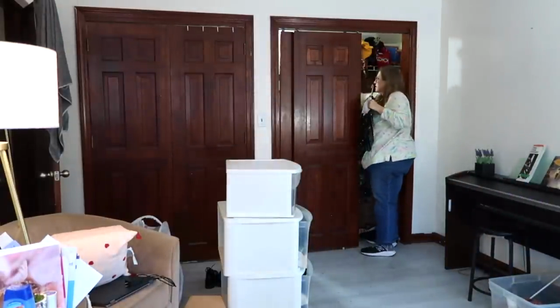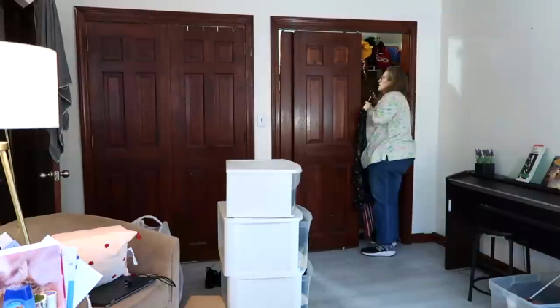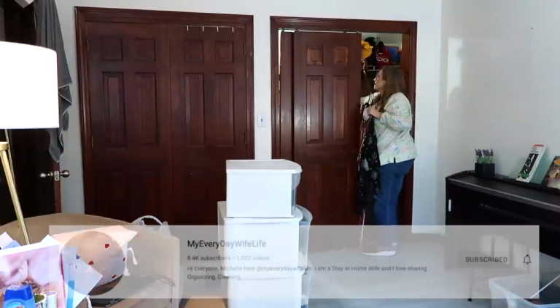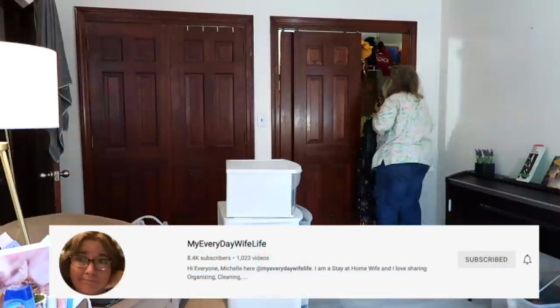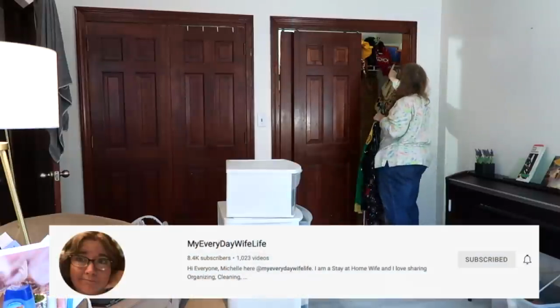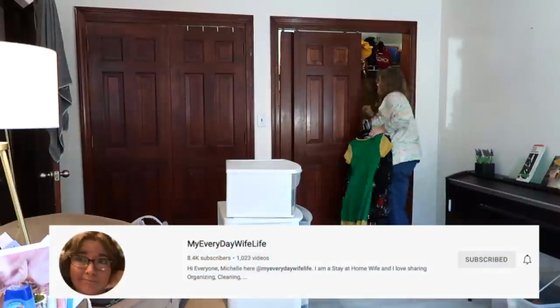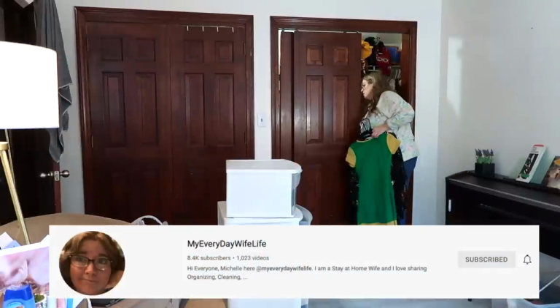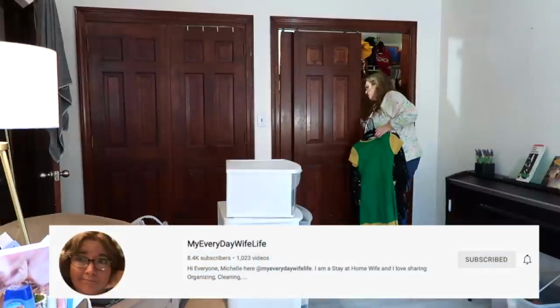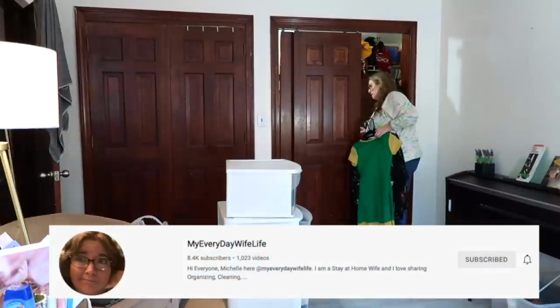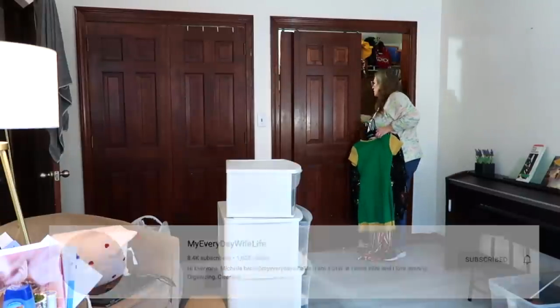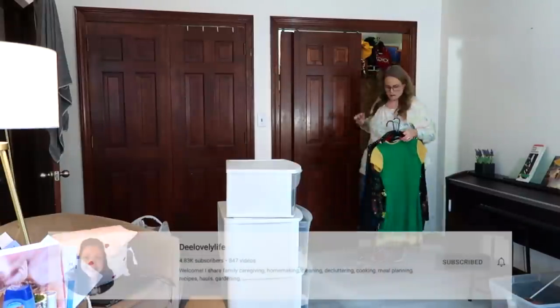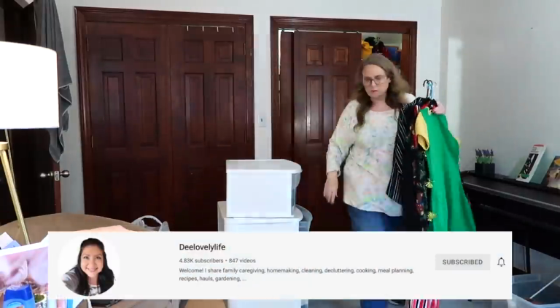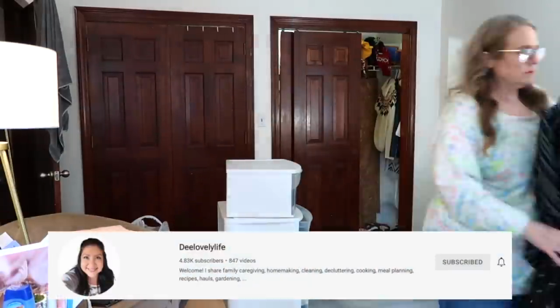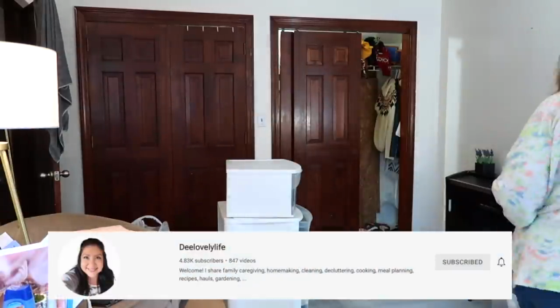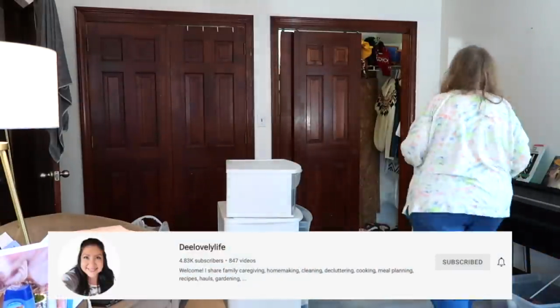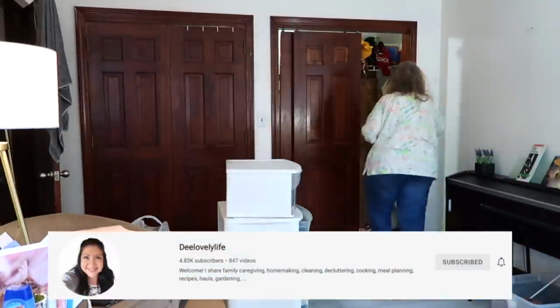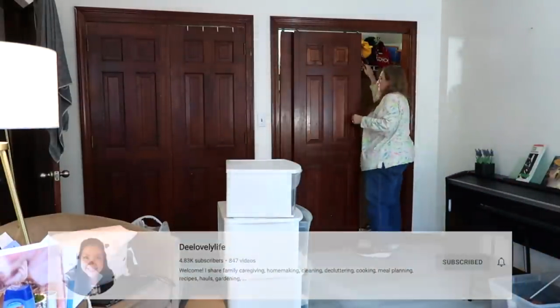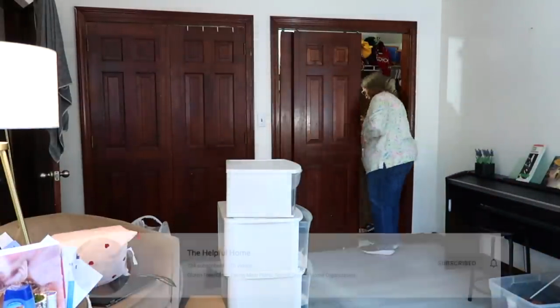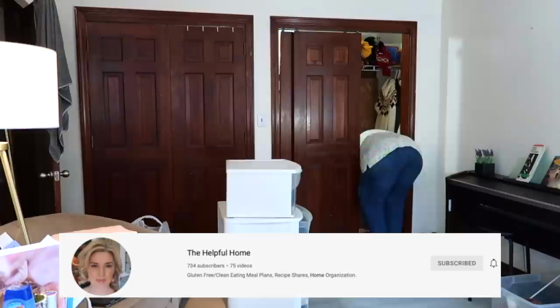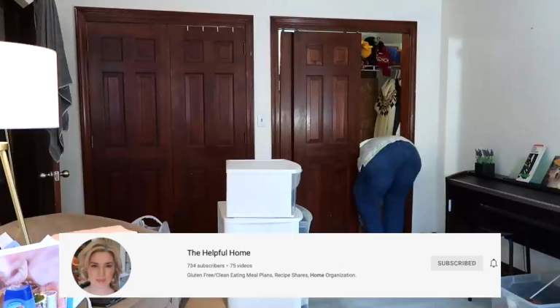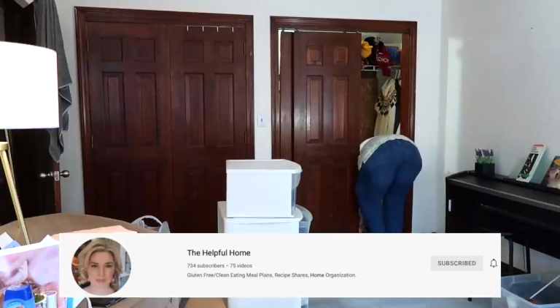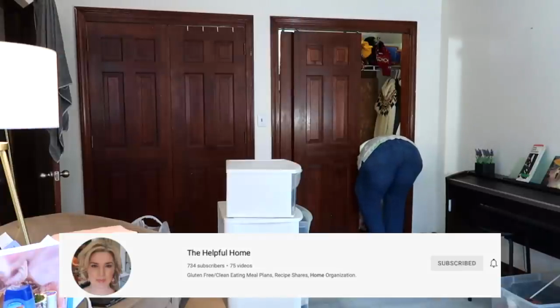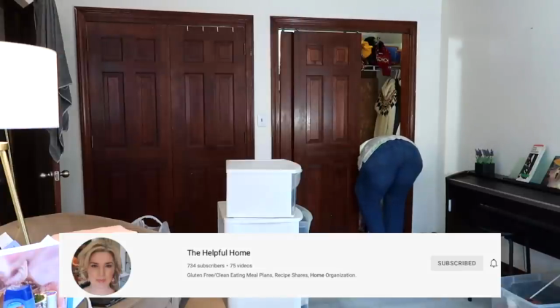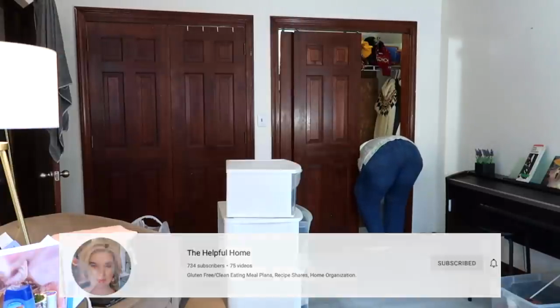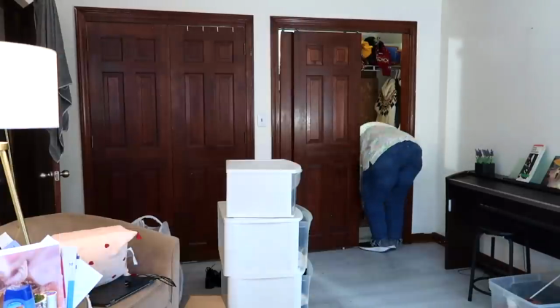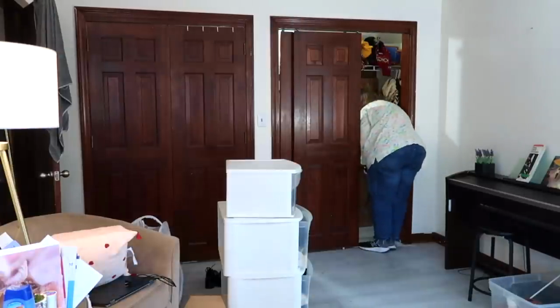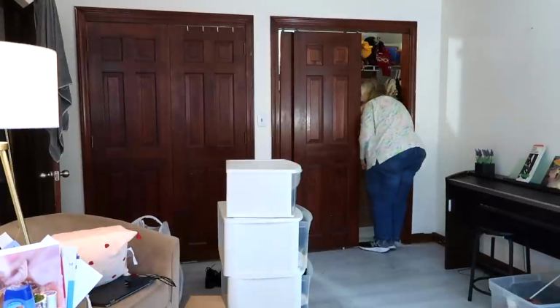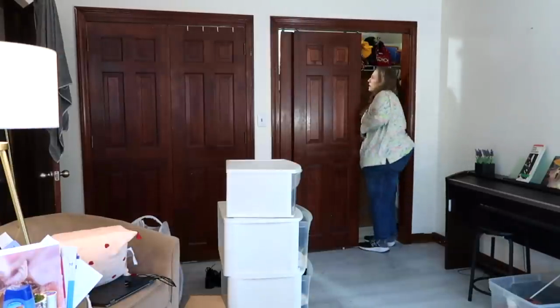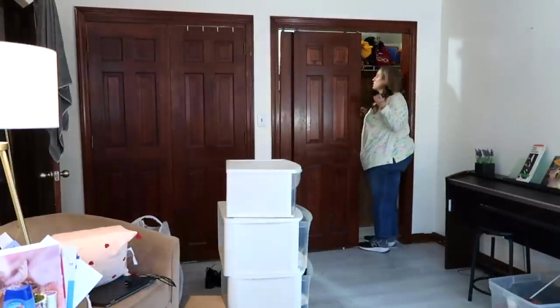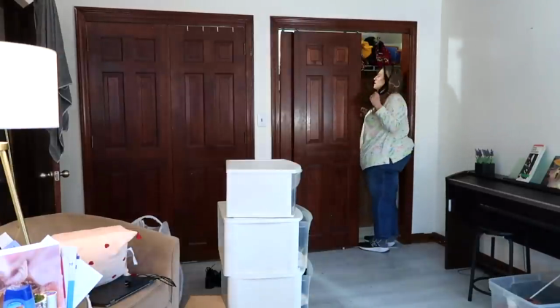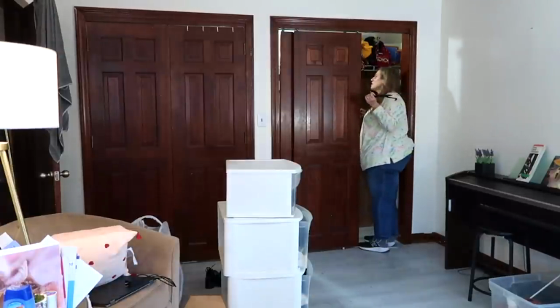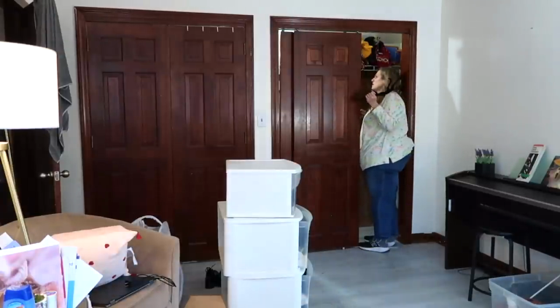I've been decluttering through the month of November with my friends Michelle from My Everyday Wife Life, Dee from Dee Lovely Life, and Sunday from The Helpful Home. I'll have all their information in my description box below because you're not going to want to miss their videos.